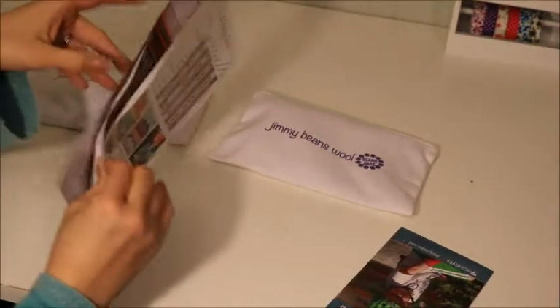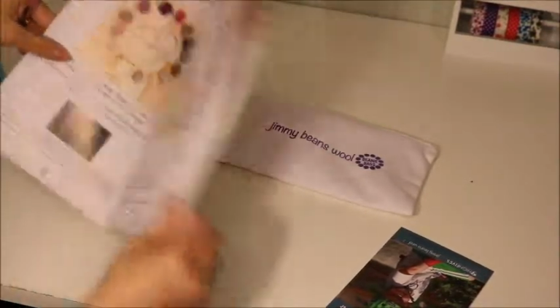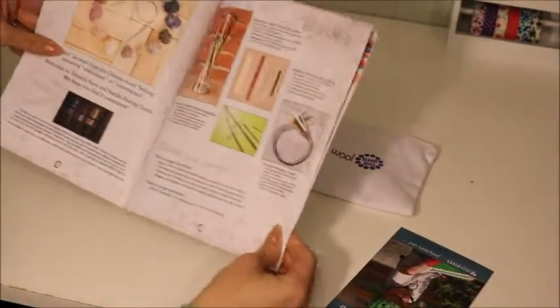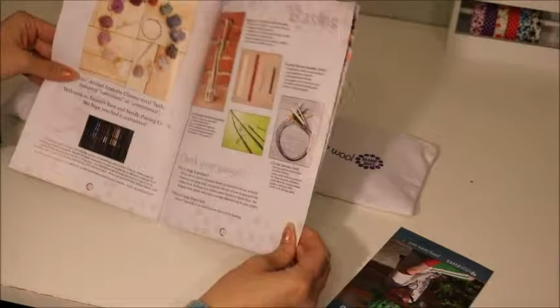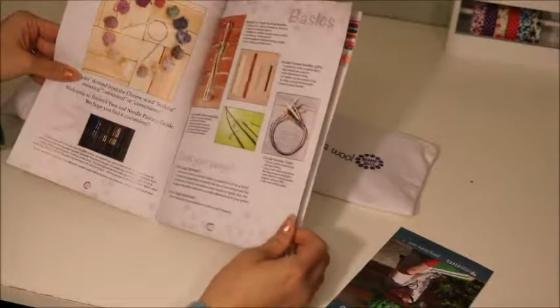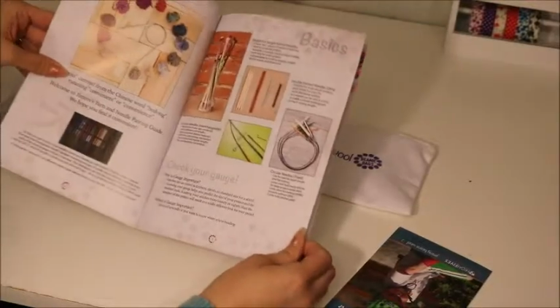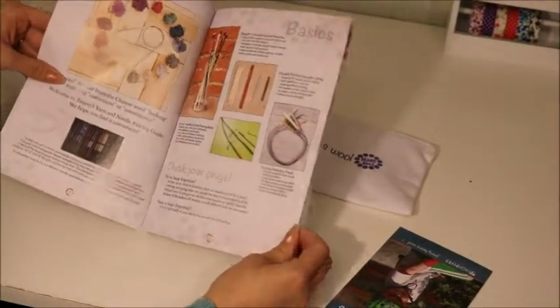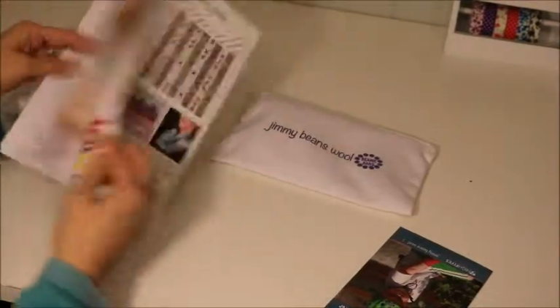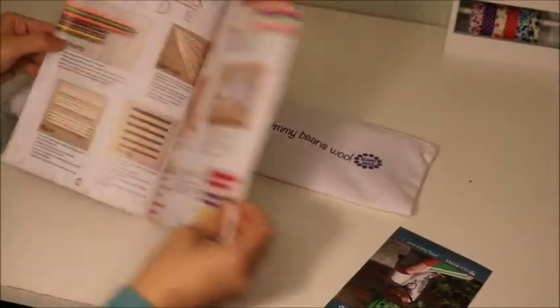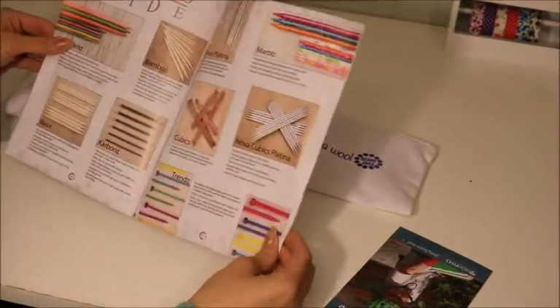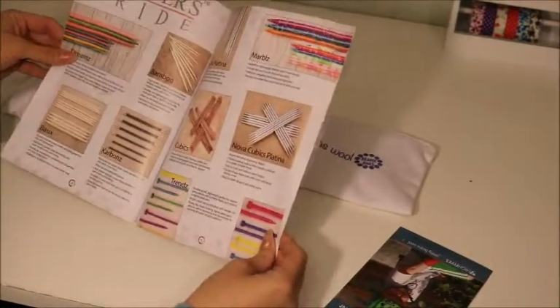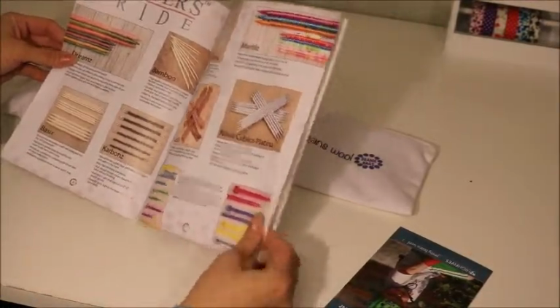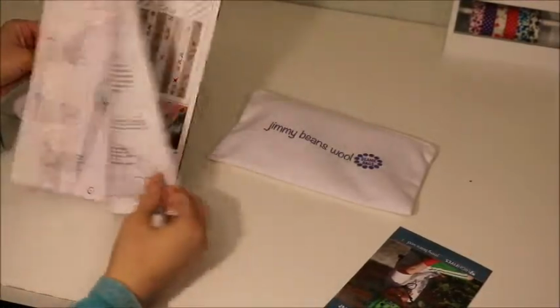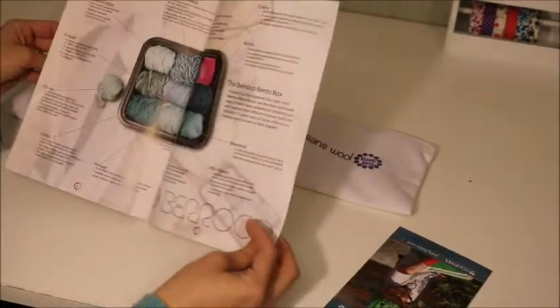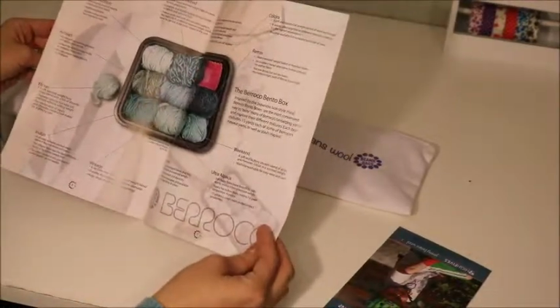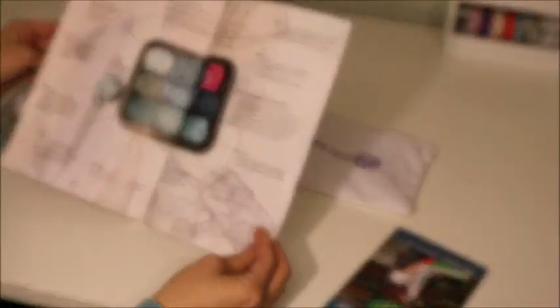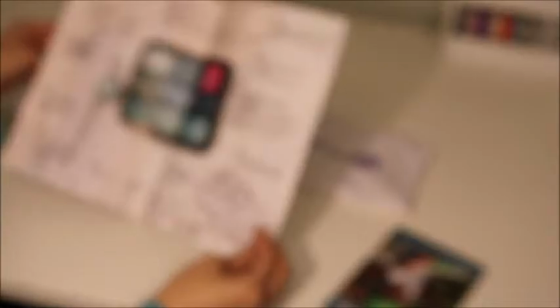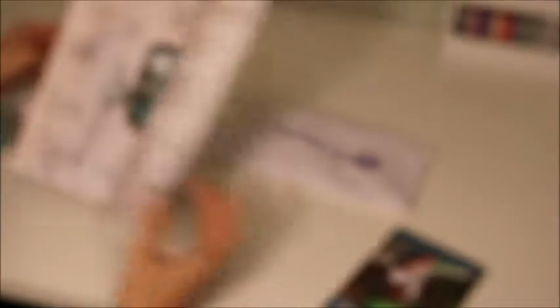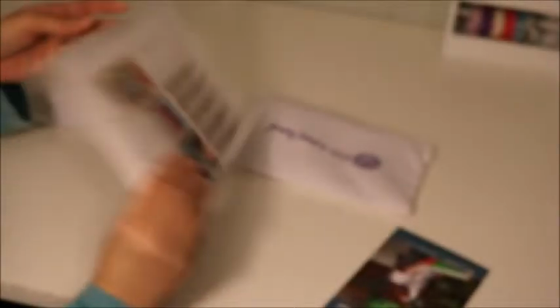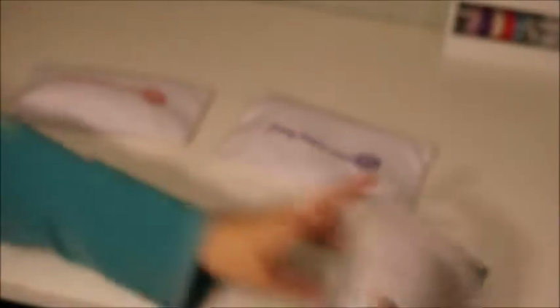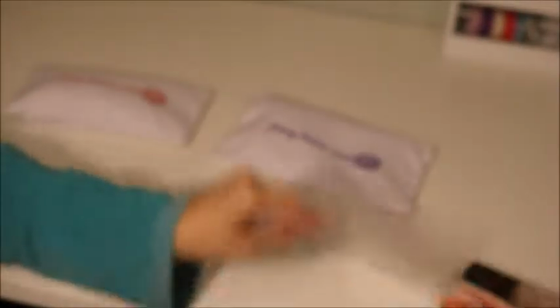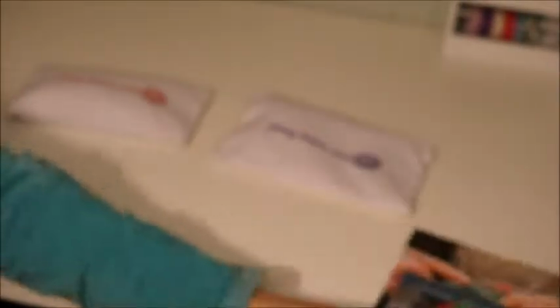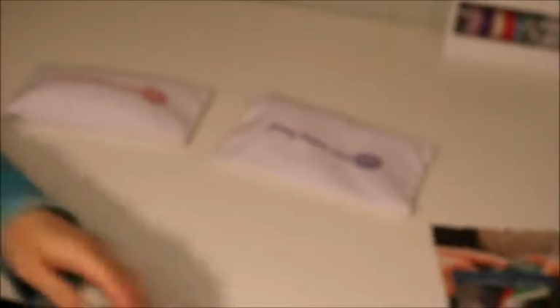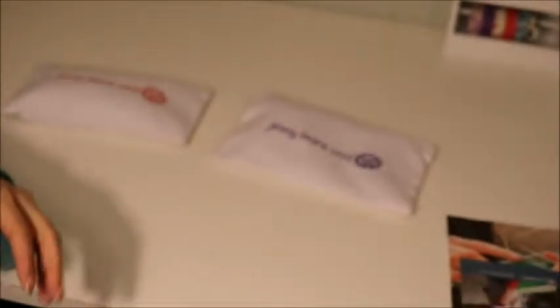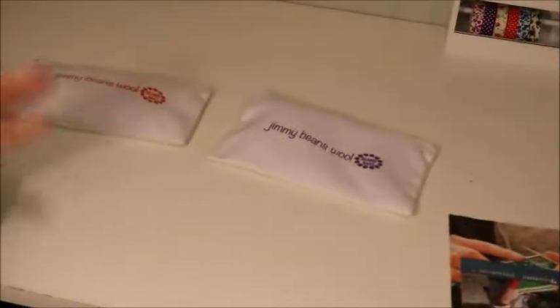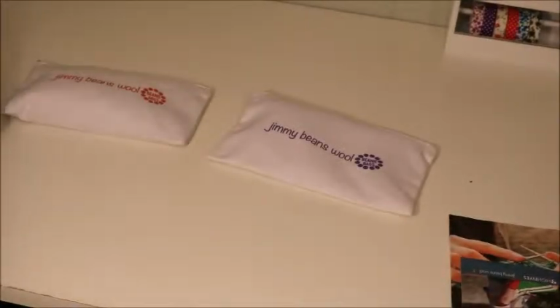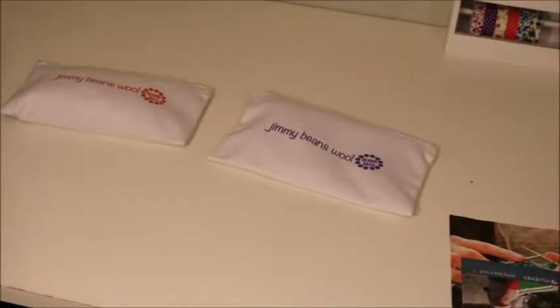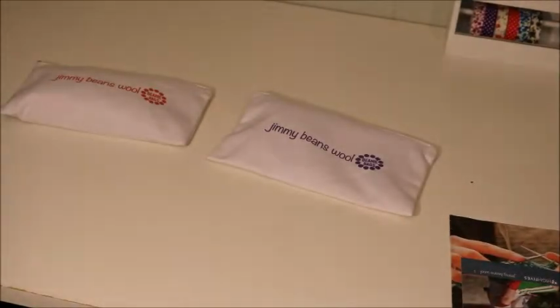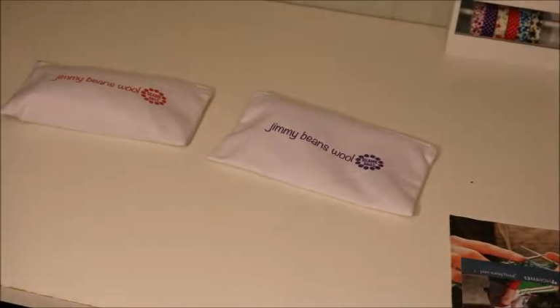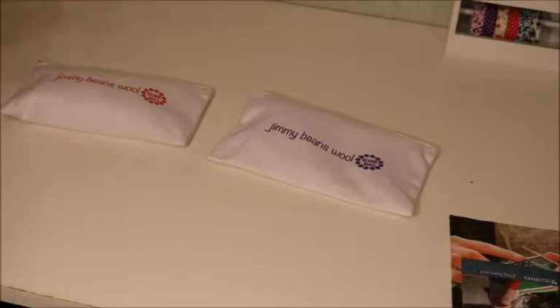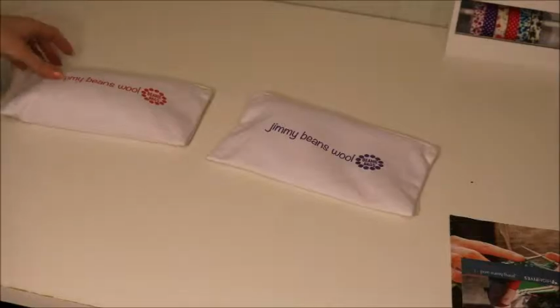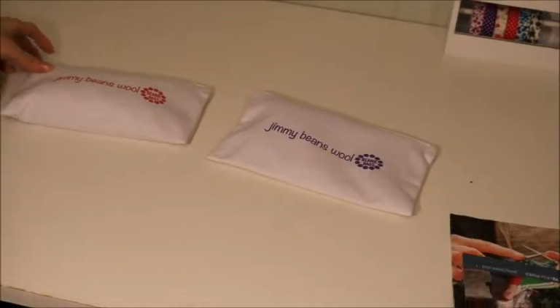I like keeping these things around since I am a brand new knitter. There are so many different needles, sizes, and types, so it's really good to have a guide.